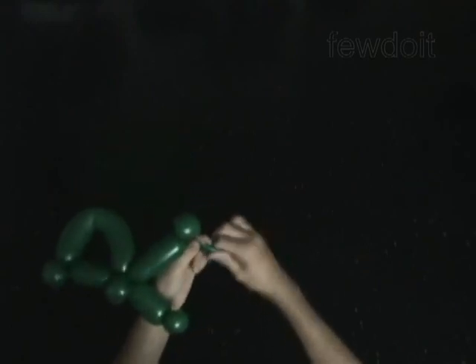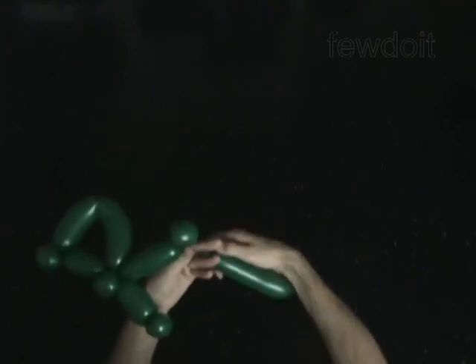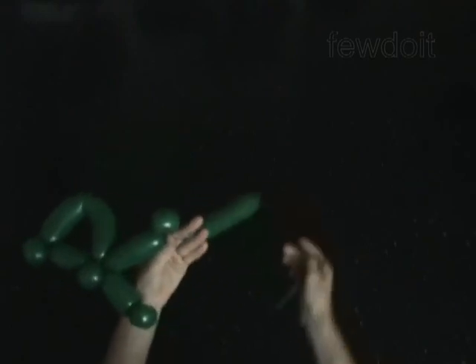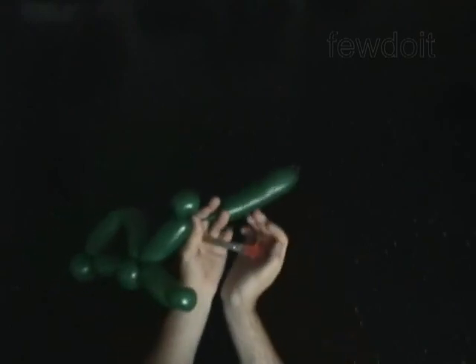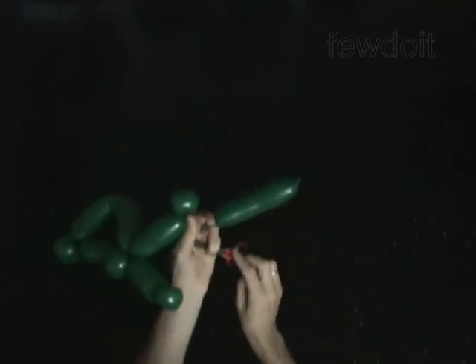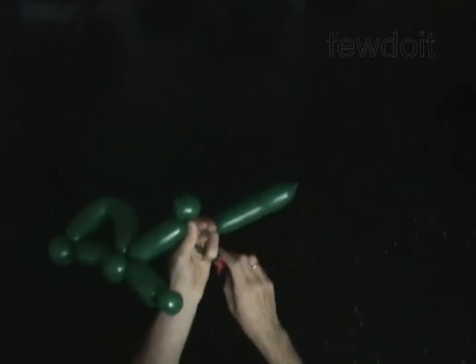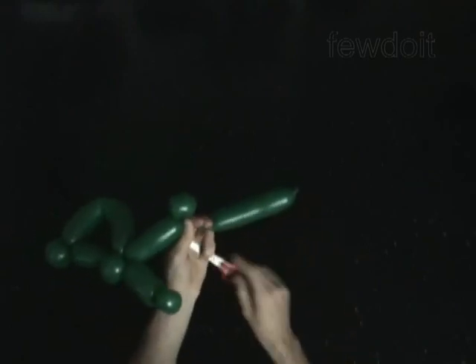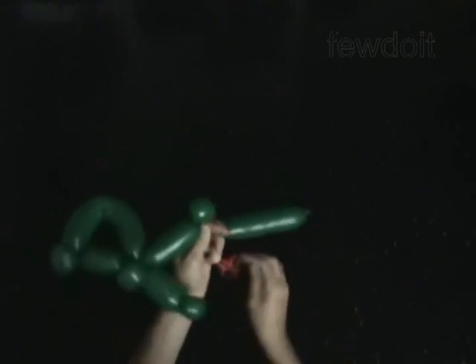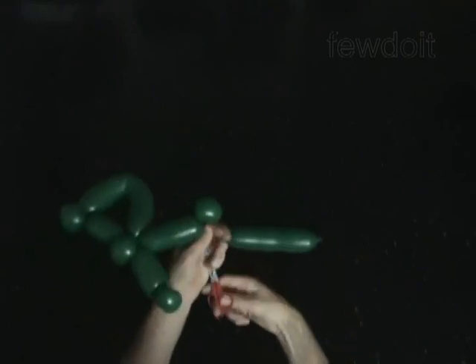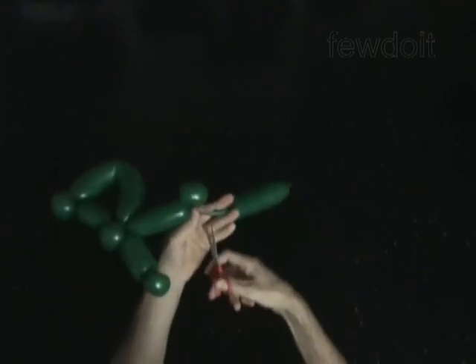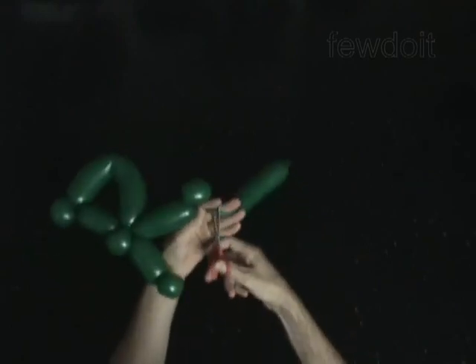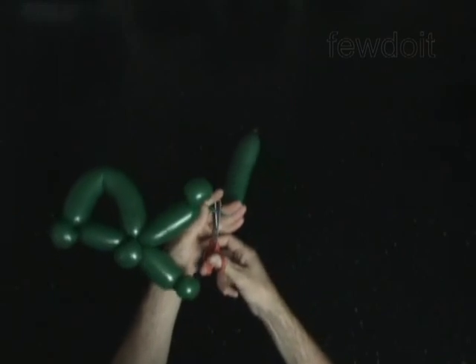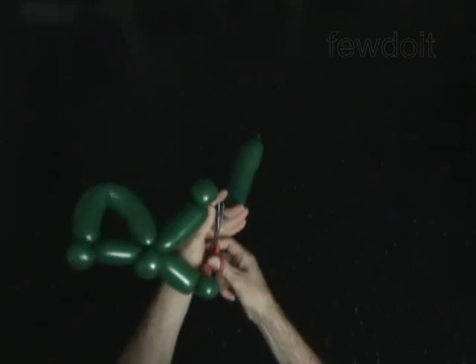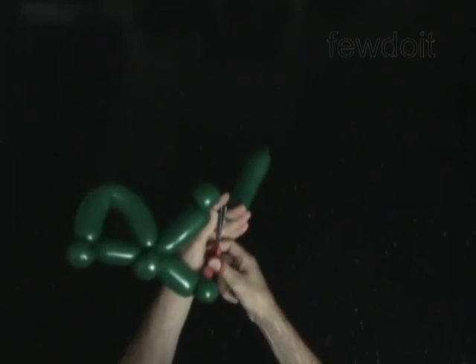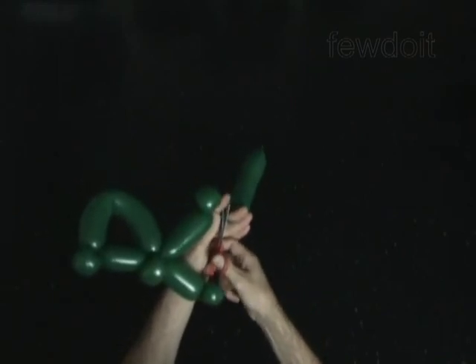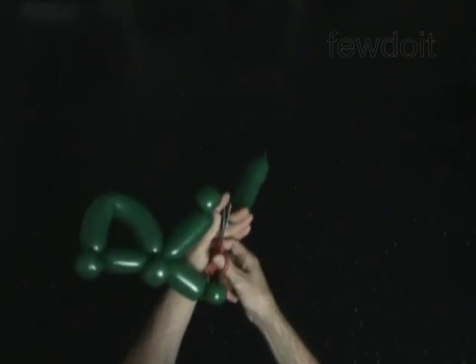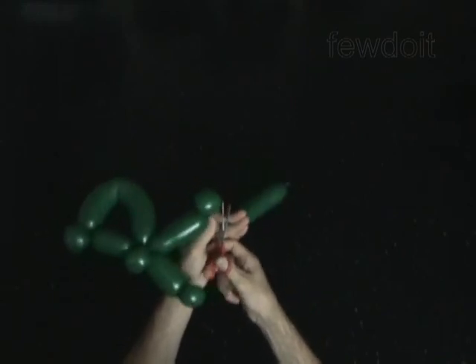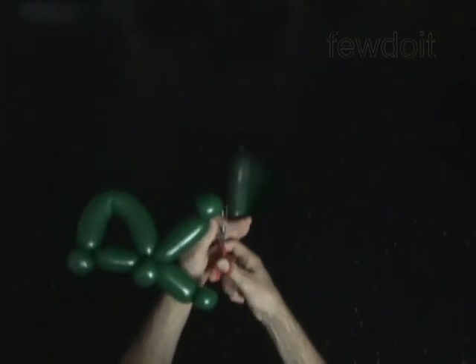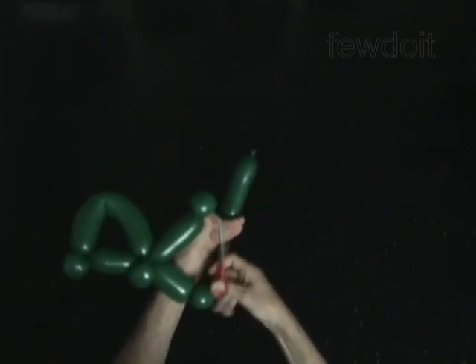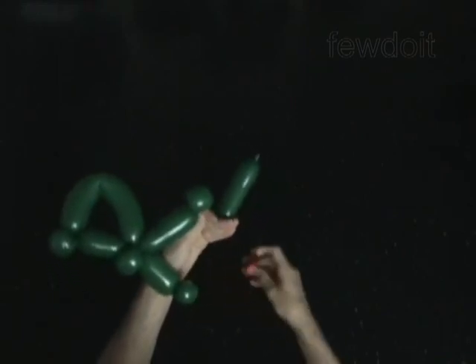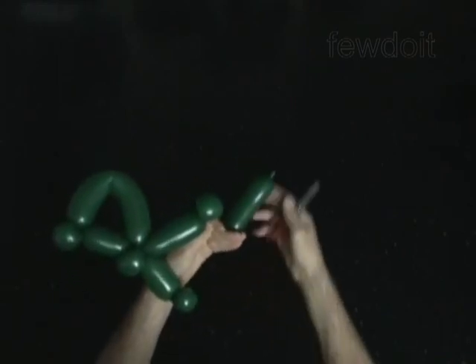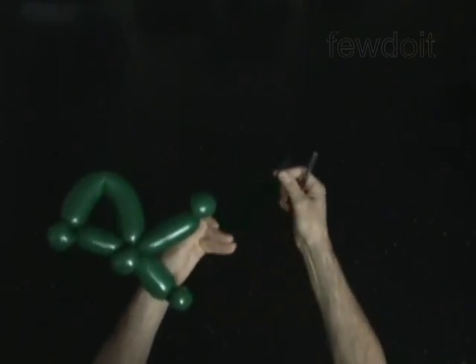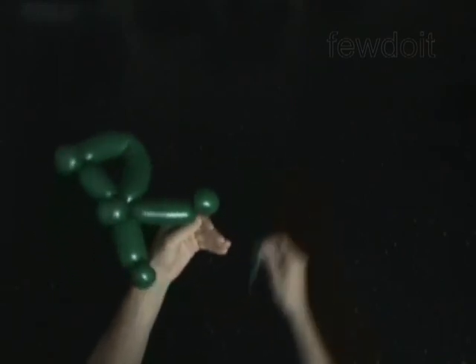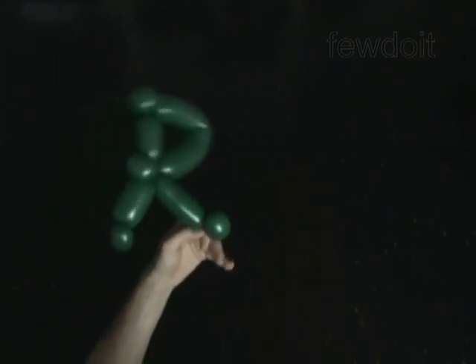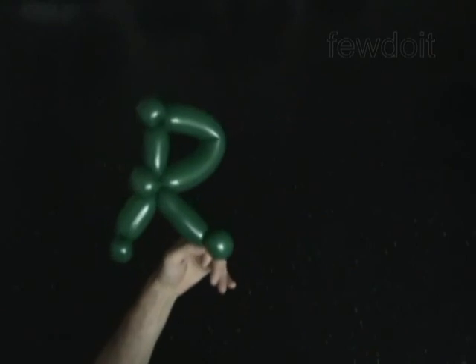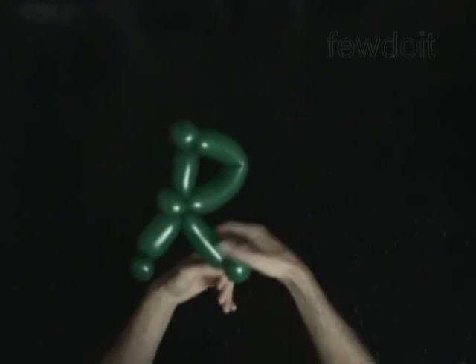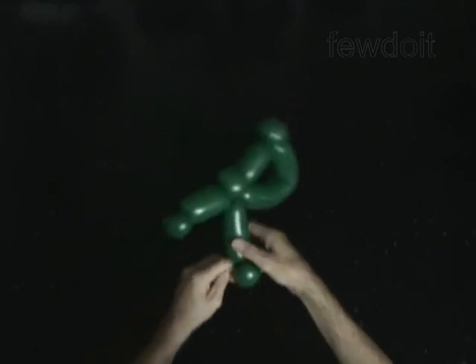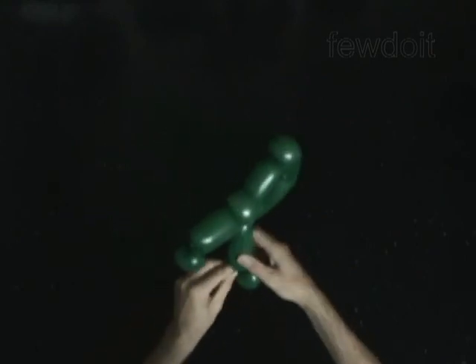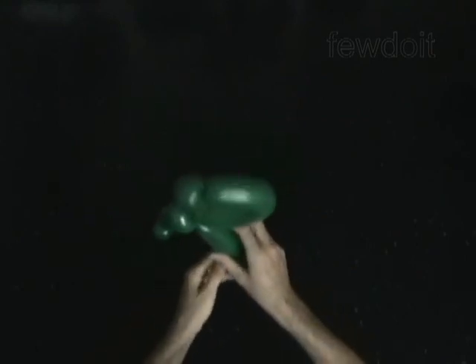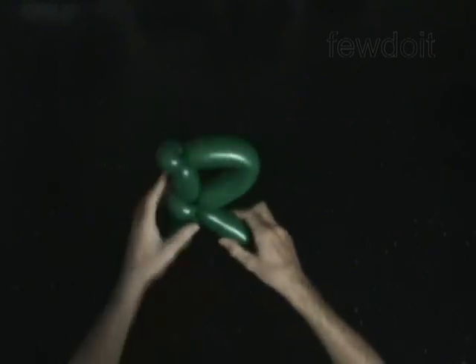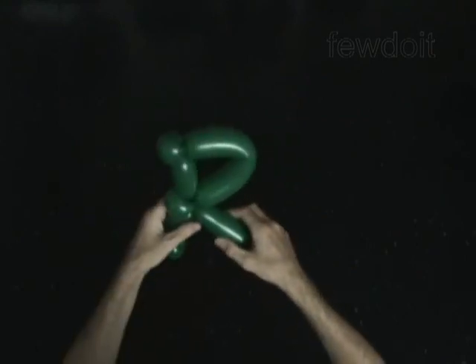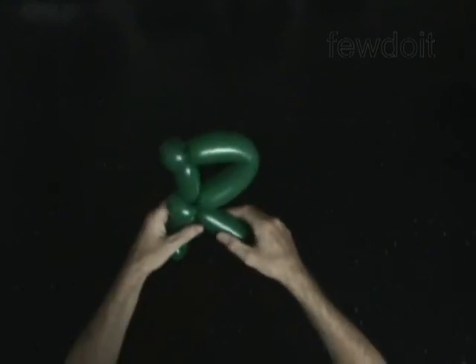Cut off the ninth bubble and tie off the end. Fix all bubbles in proper positions.